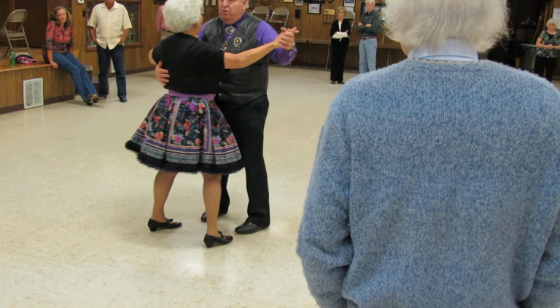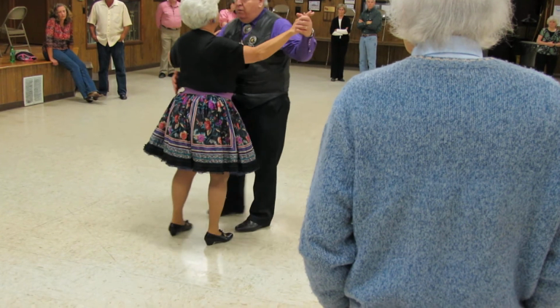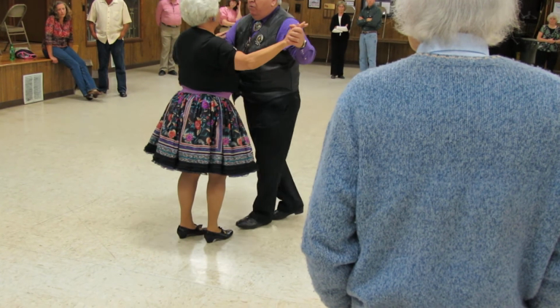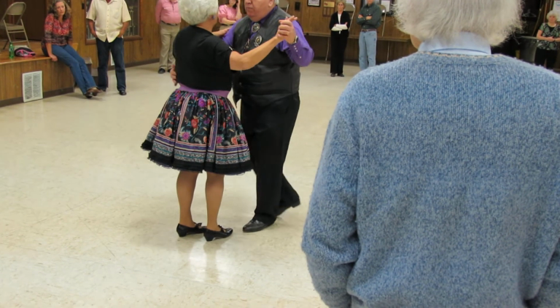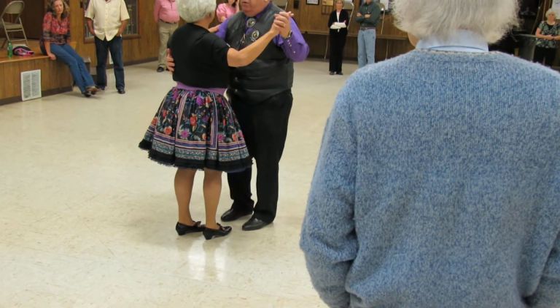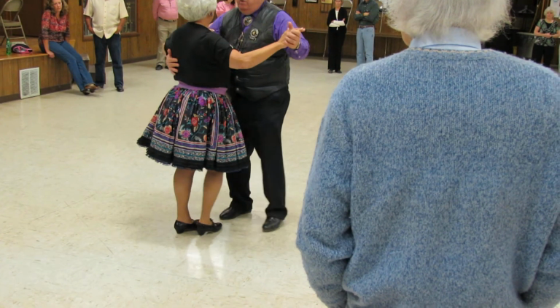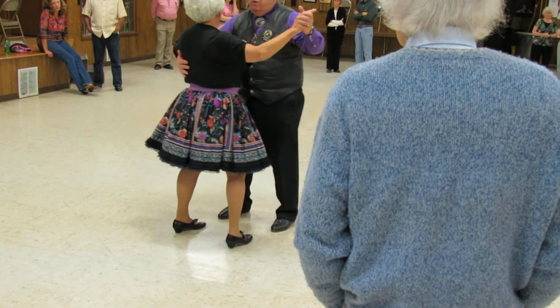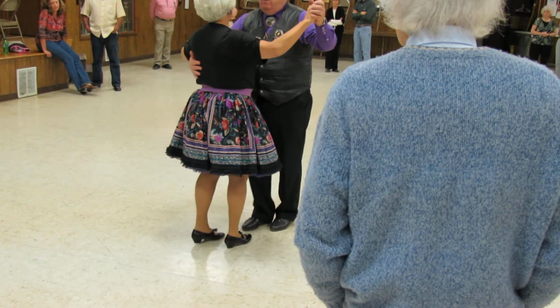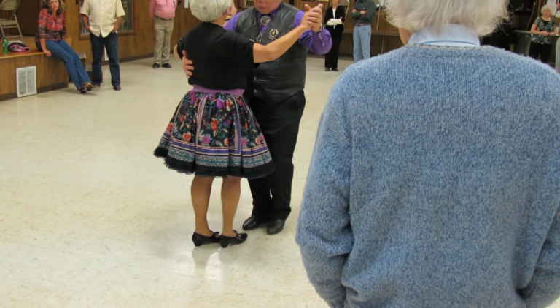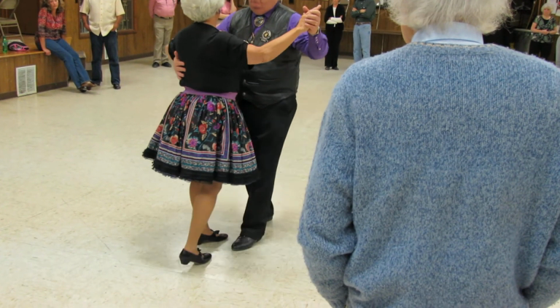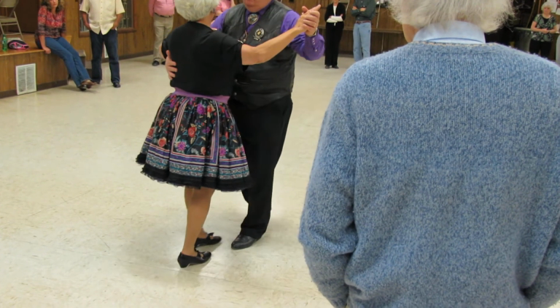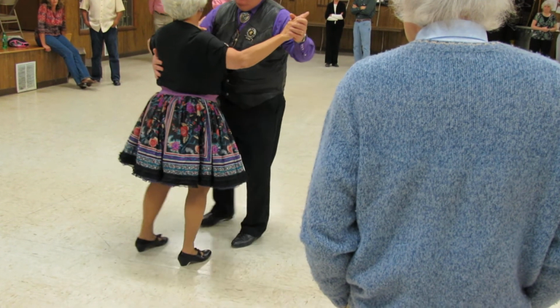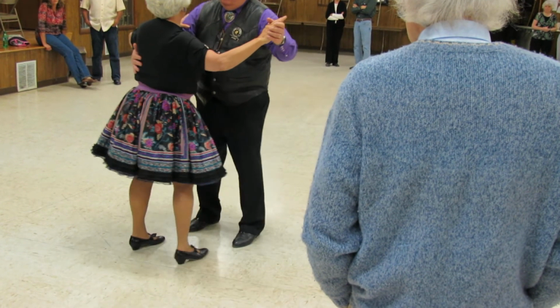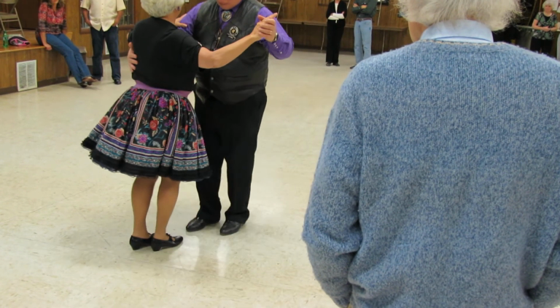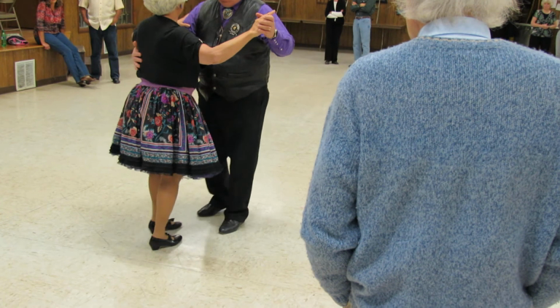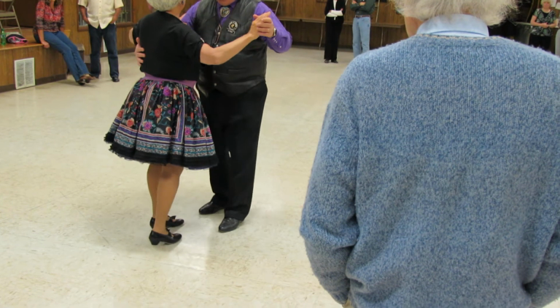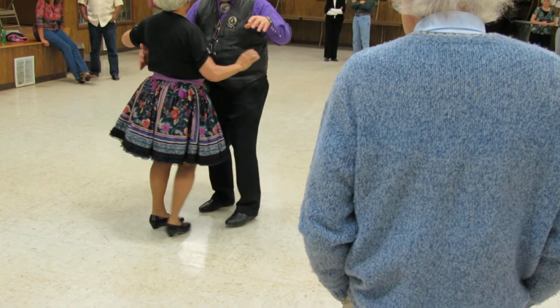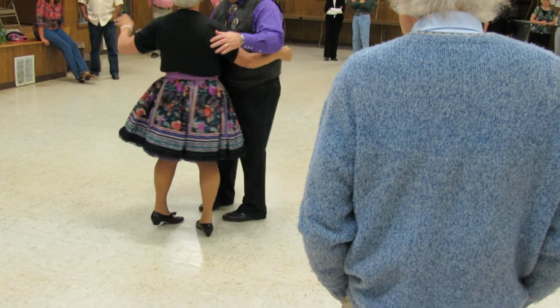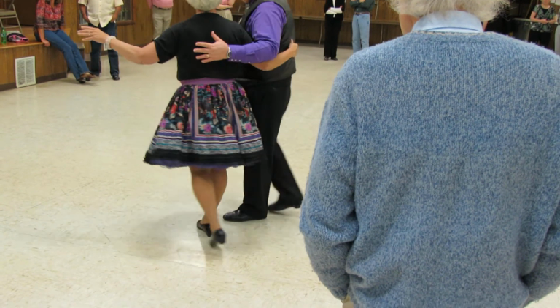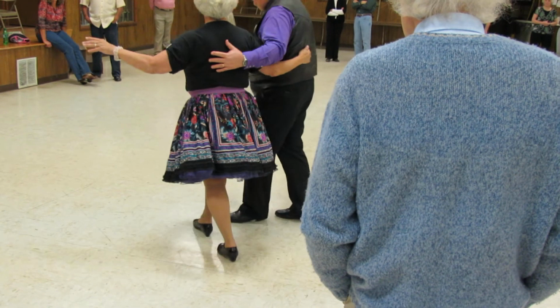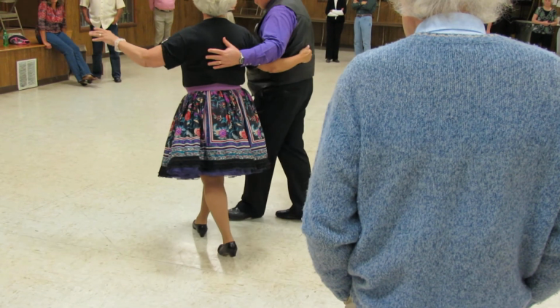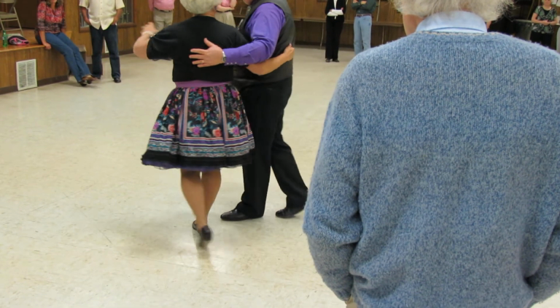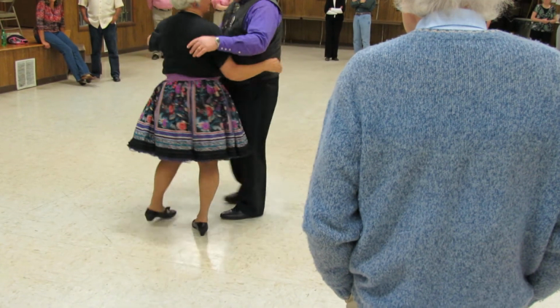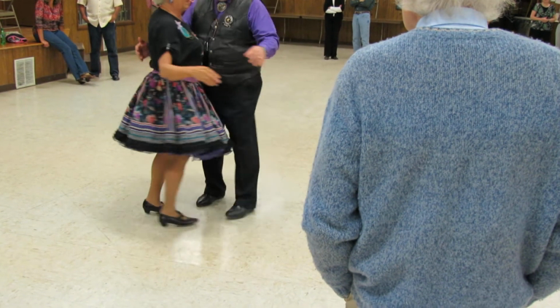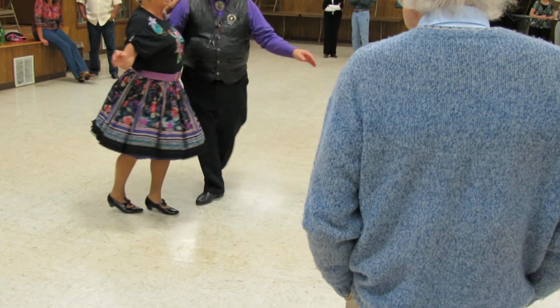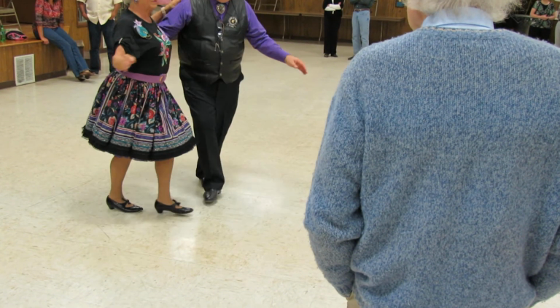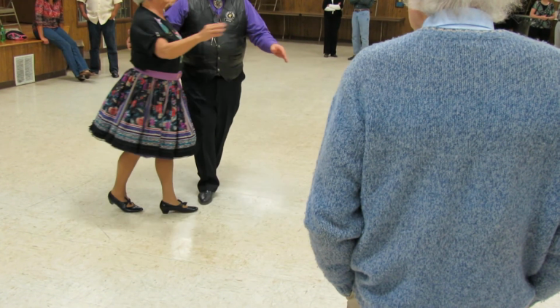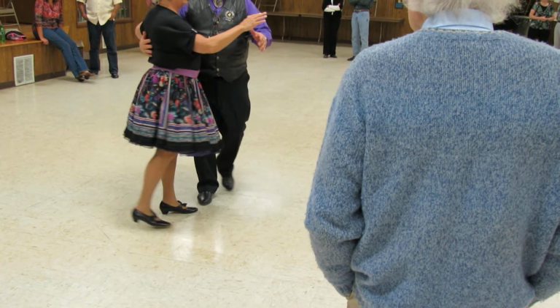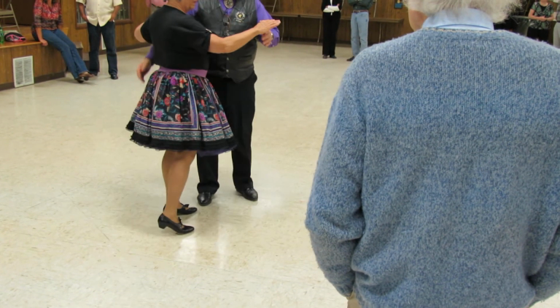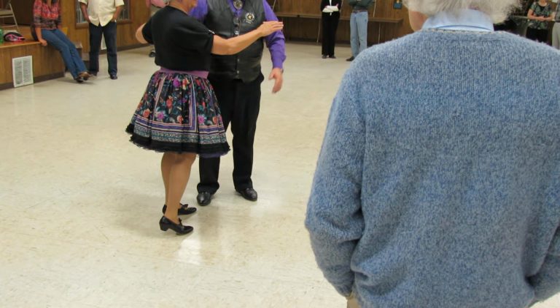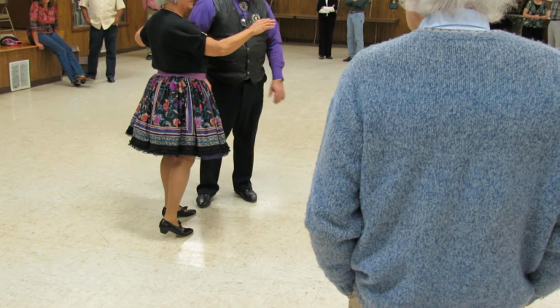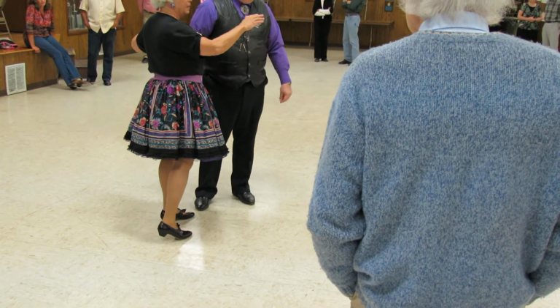Side. Box: quick, quick, slow — quick, quick, slow. Side, quick, slow. Side, quick, slow. Yeah, the slow's on the recovery.